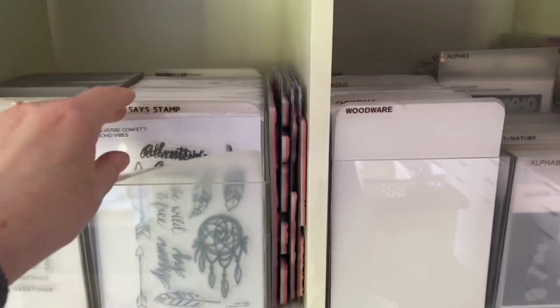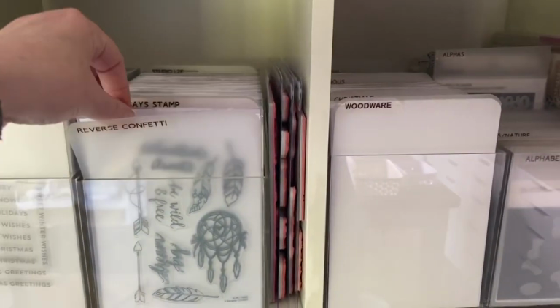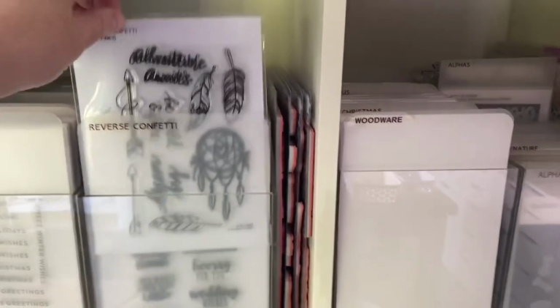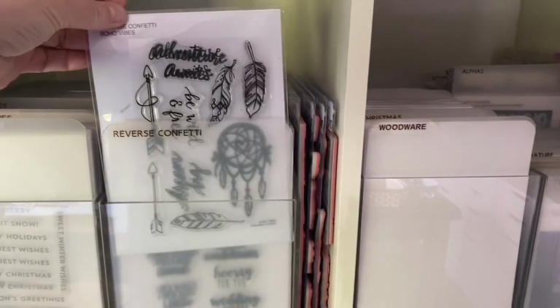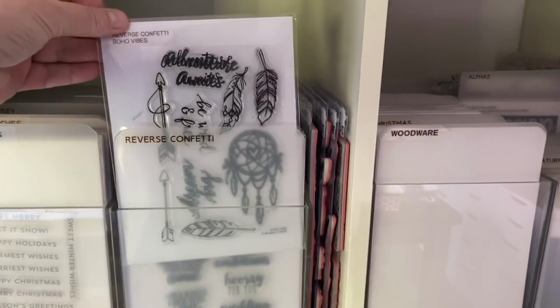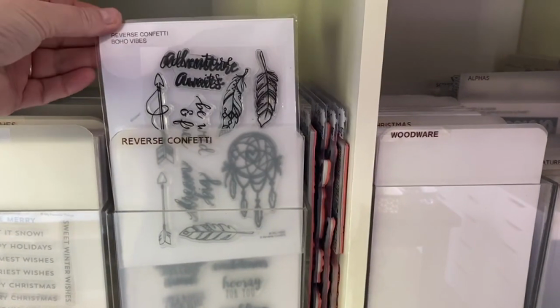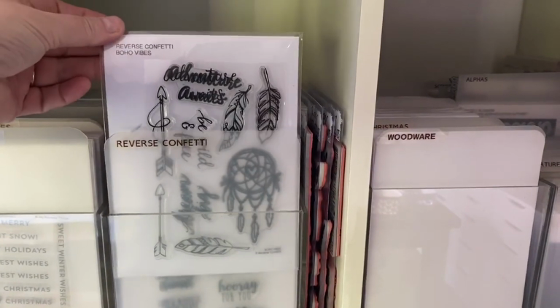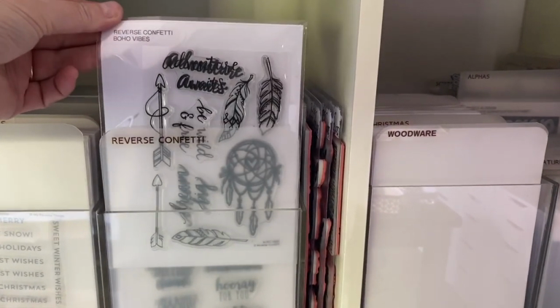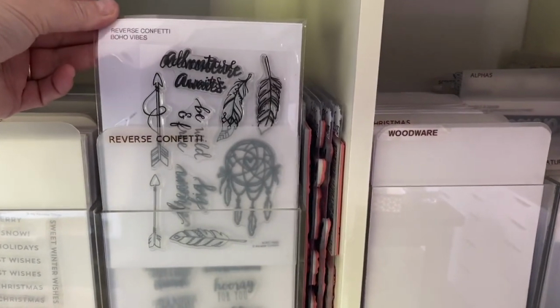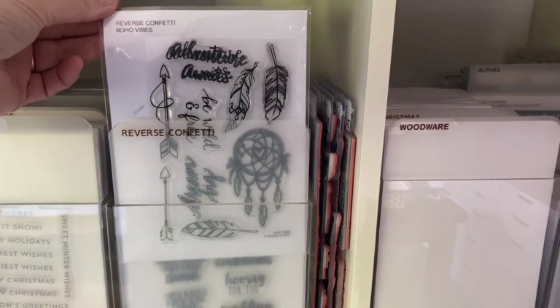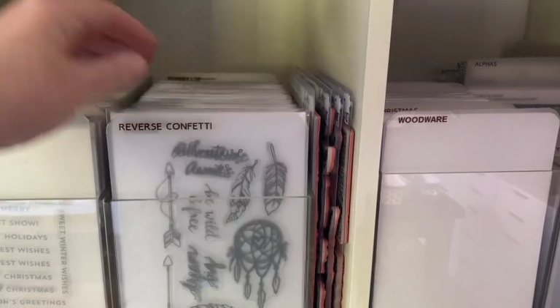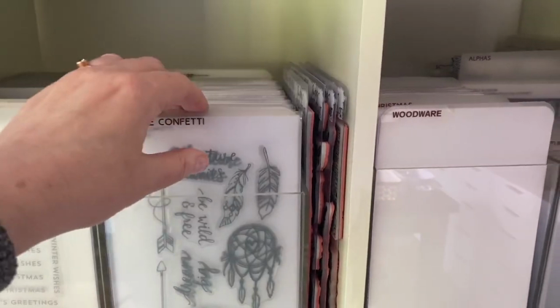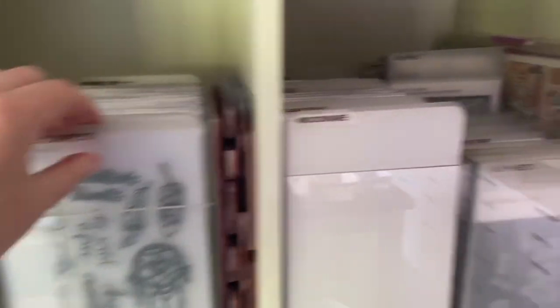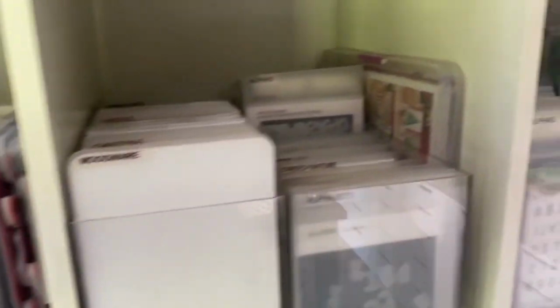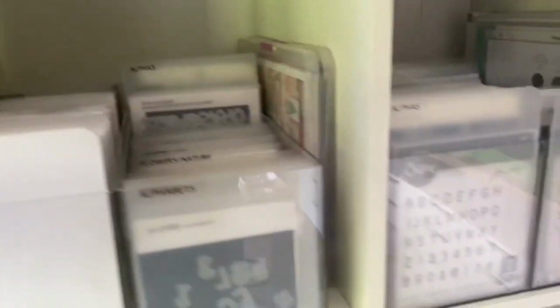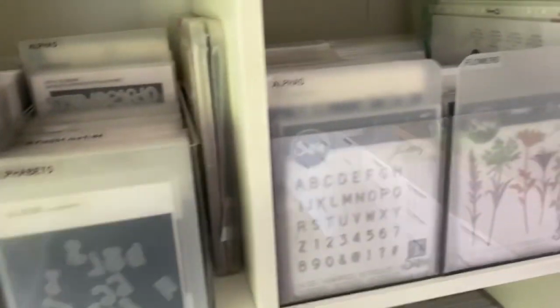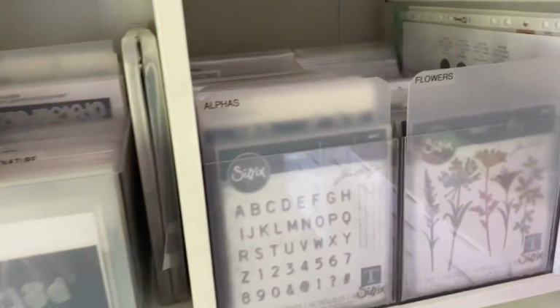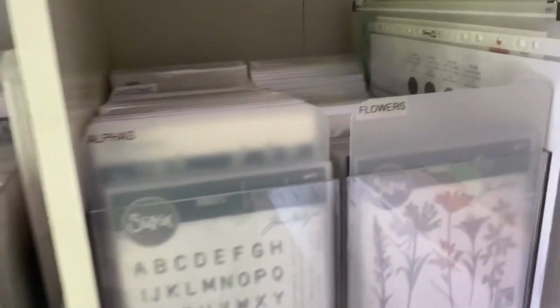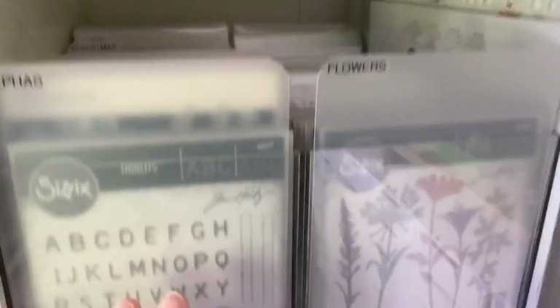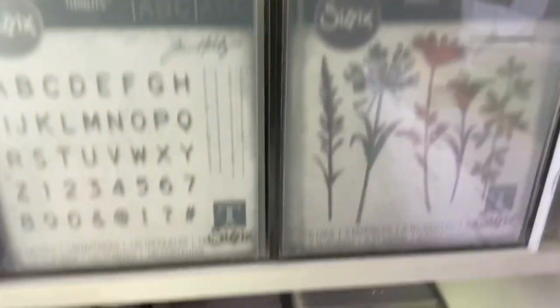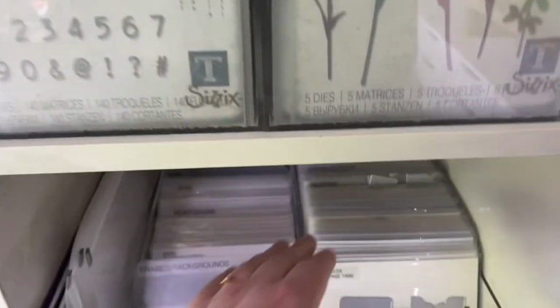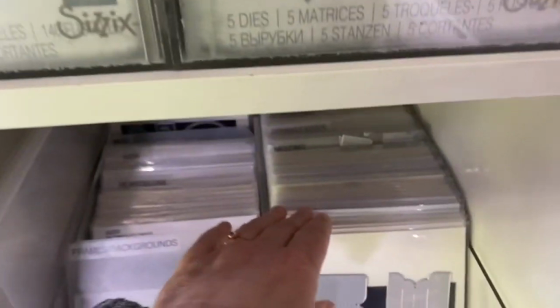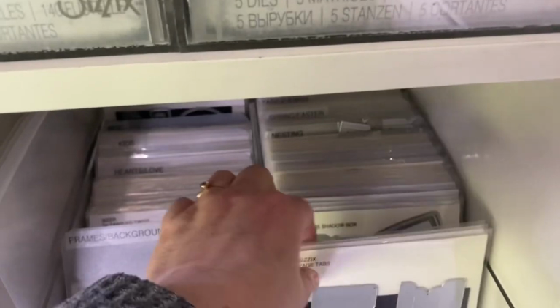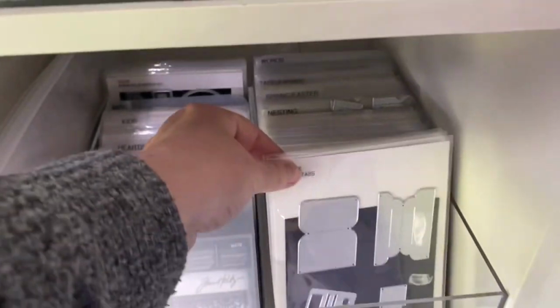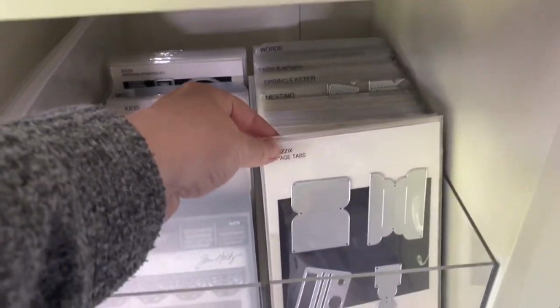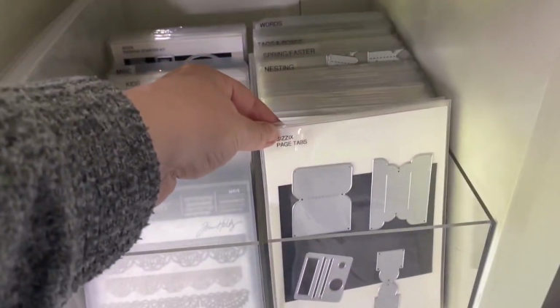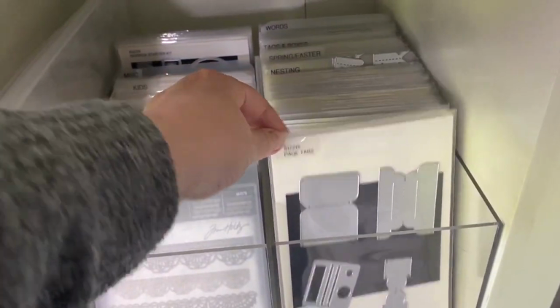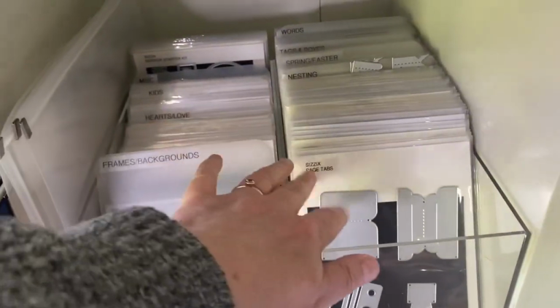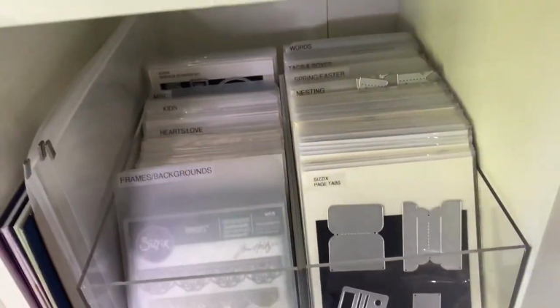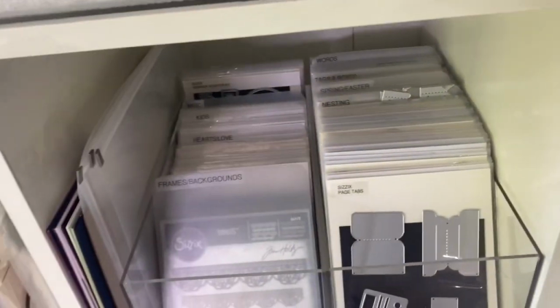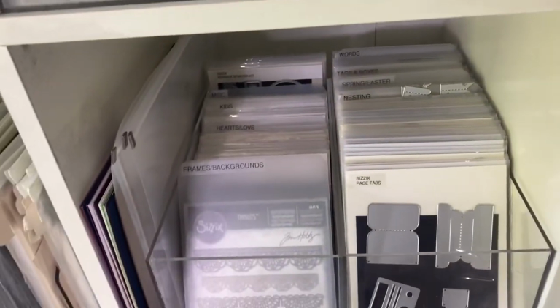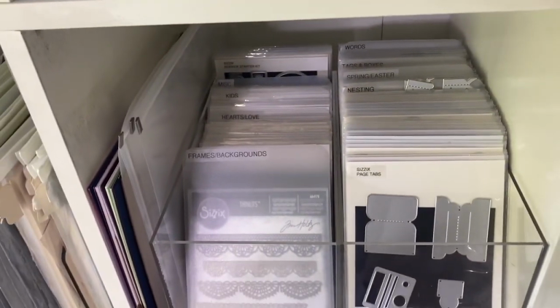I'll show you the pockets and the measurements for how the storage system works. I mentioned before I do the same for my dies - I put those in the same pockets - so I'll show you how I do that as well.